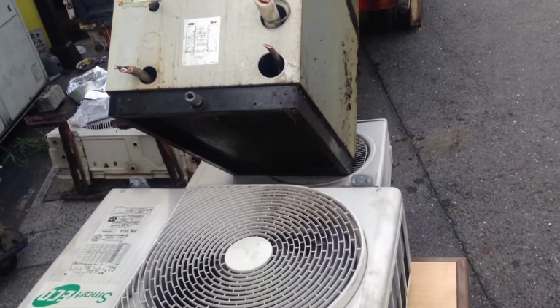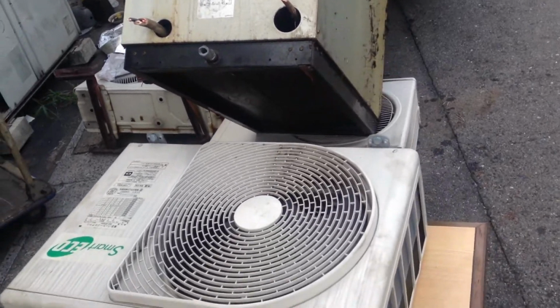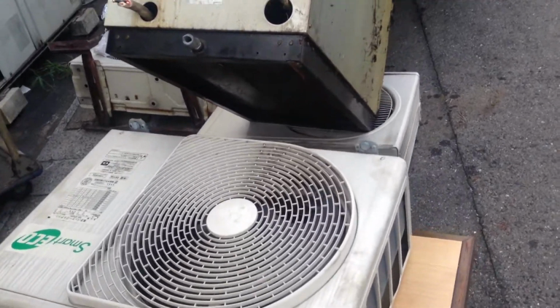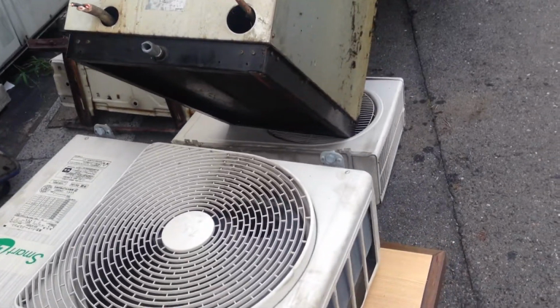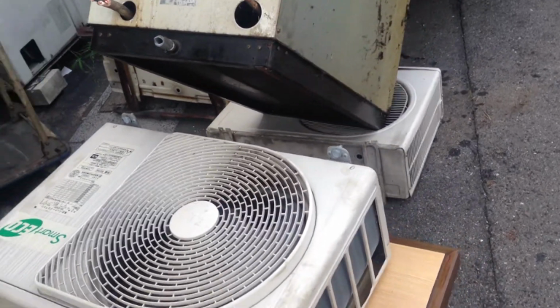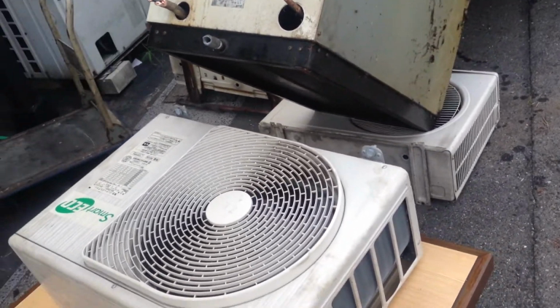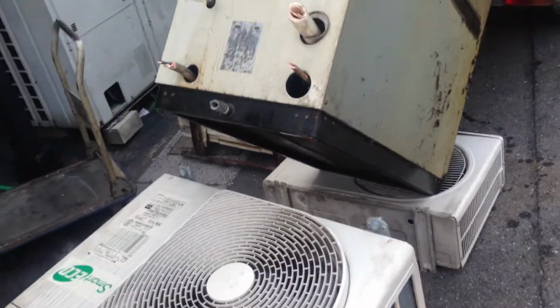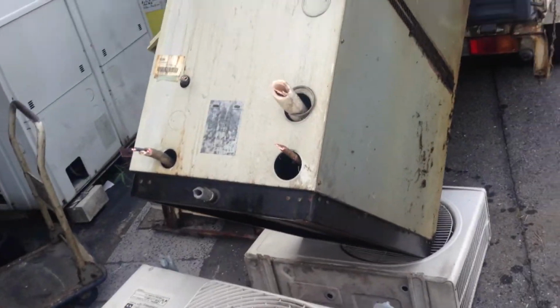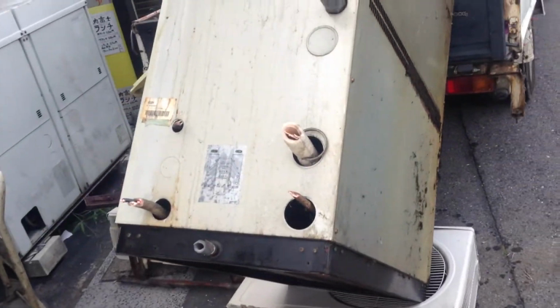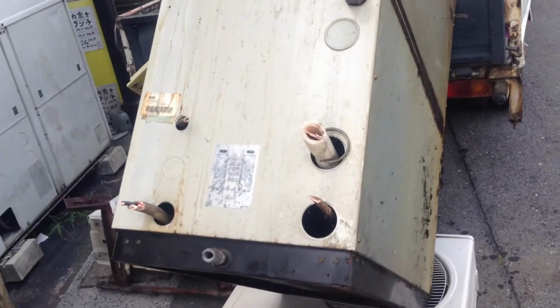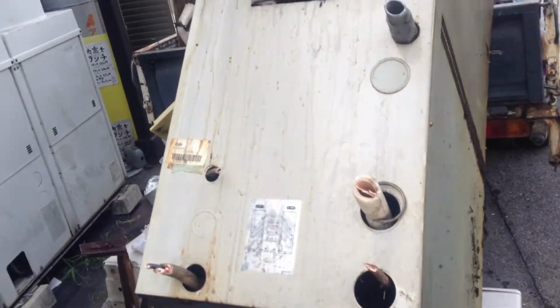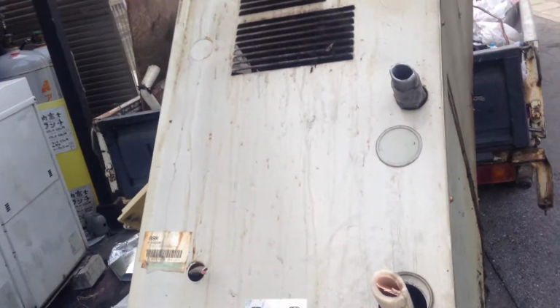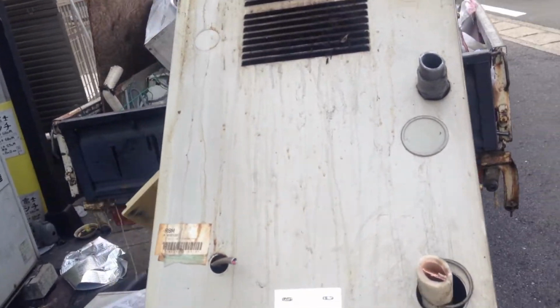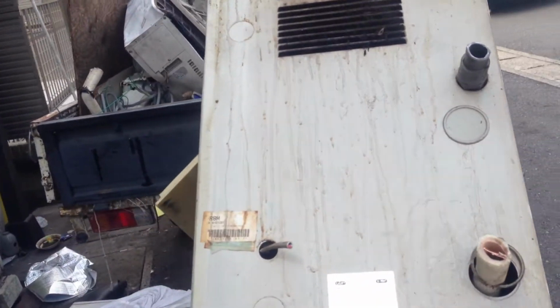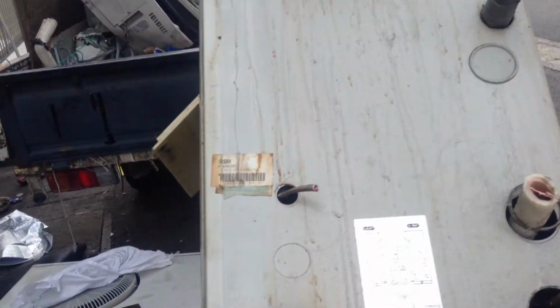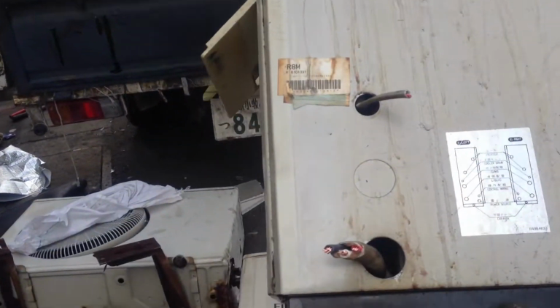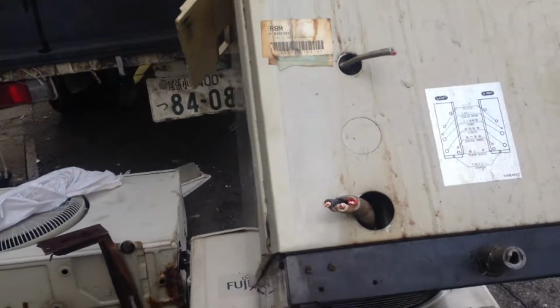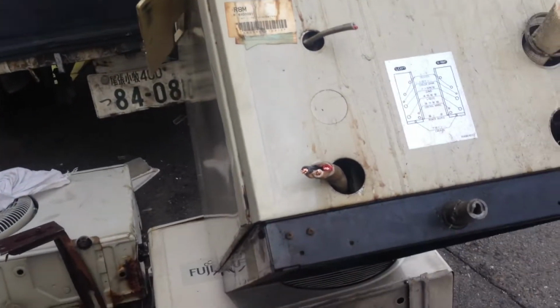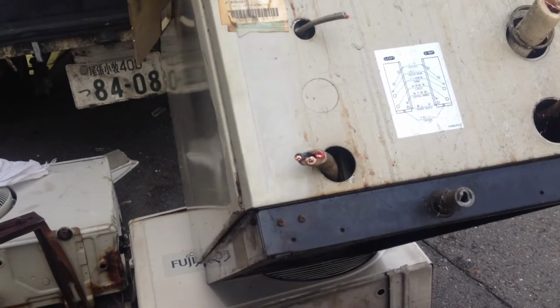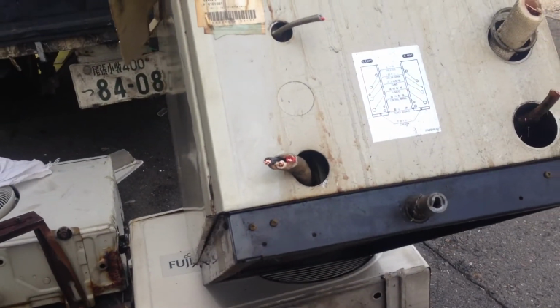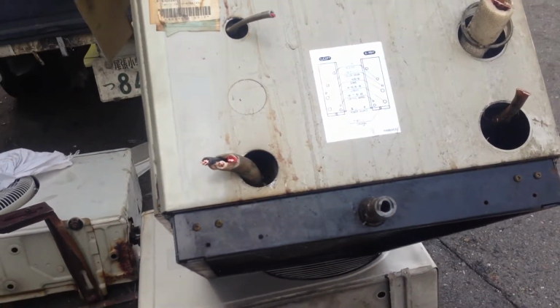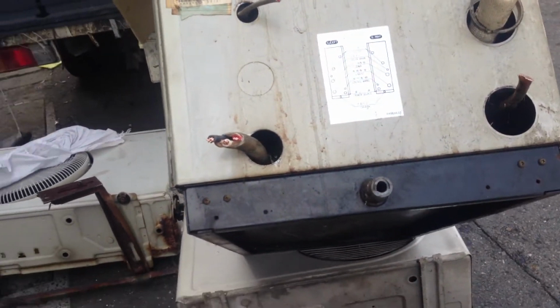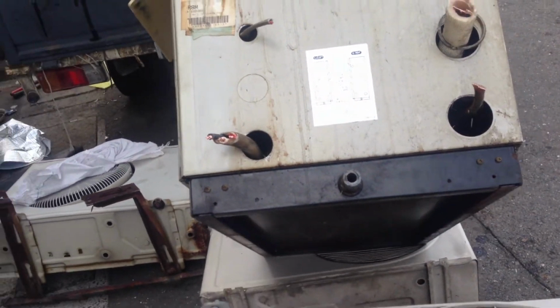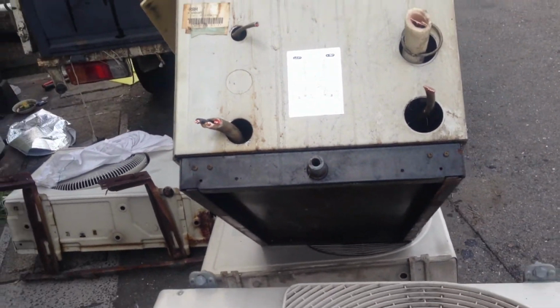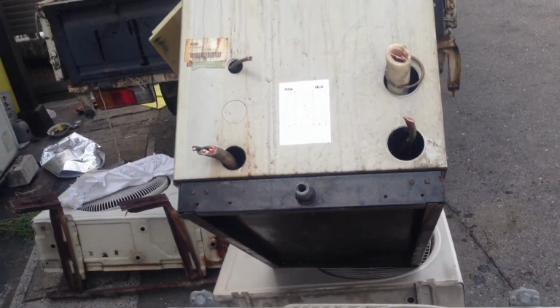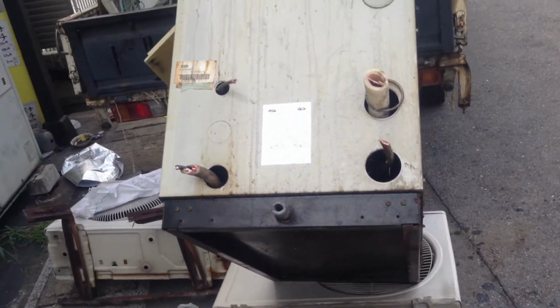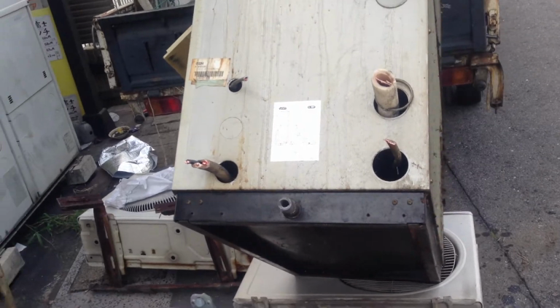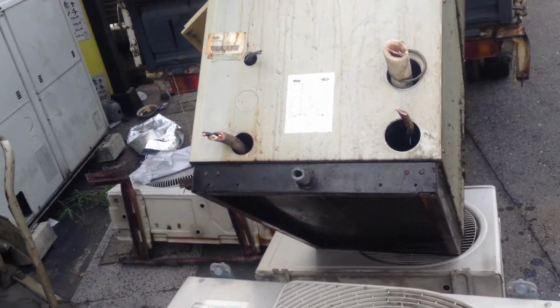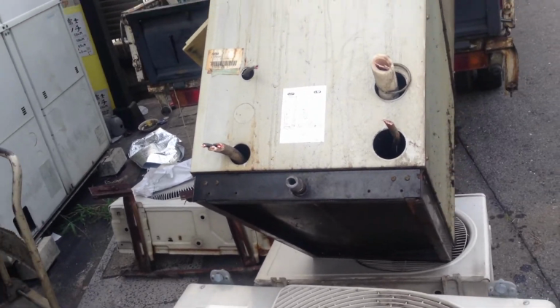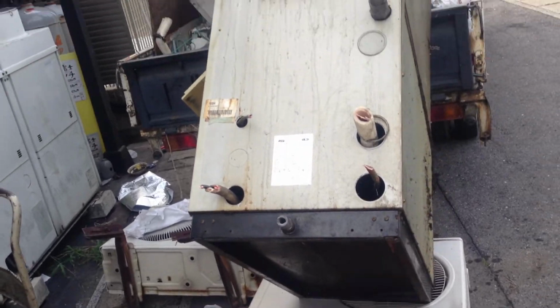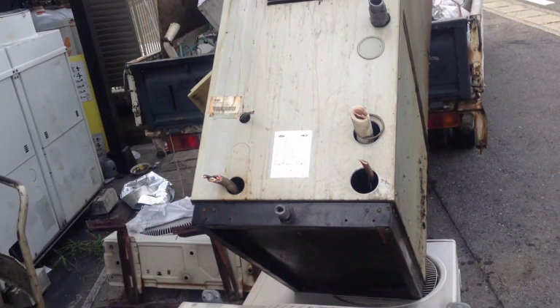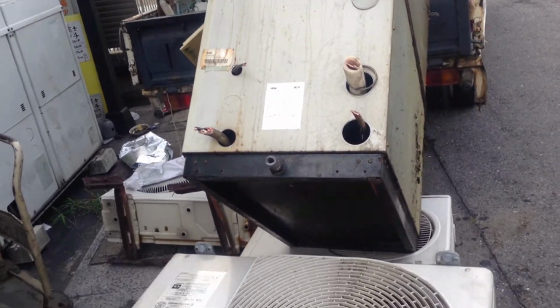I've got a challenge here. I'm trying to put this on the truck but it's very heavy because the compressor is in the bottom, which makes all the weight at the bottom. It's very, very heavy to lift it onto the truck.